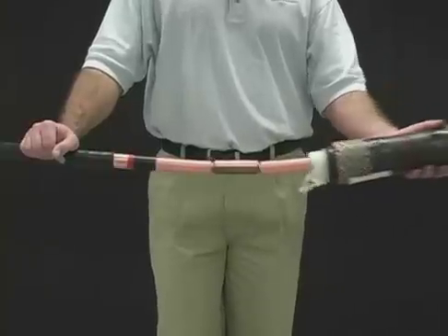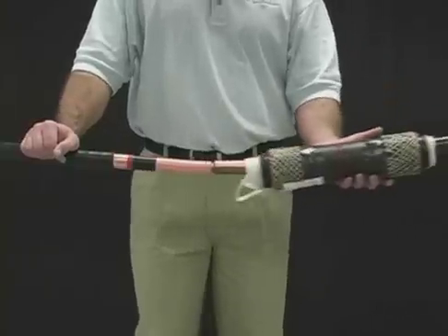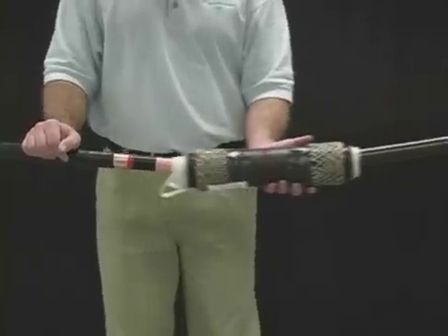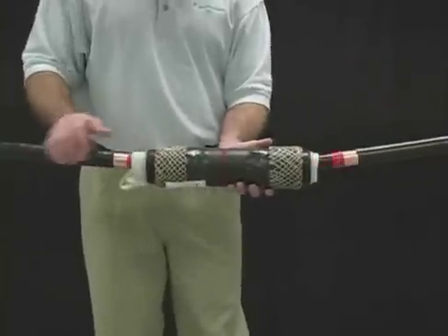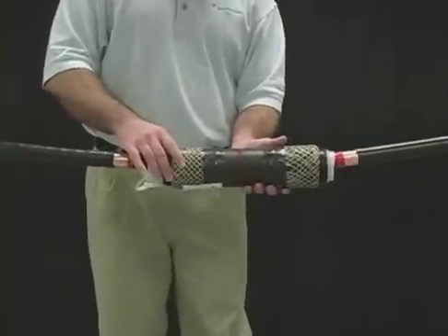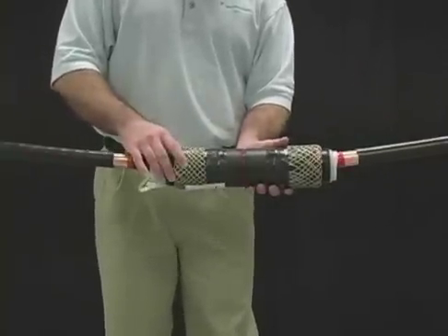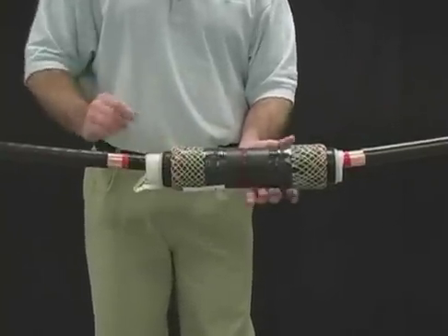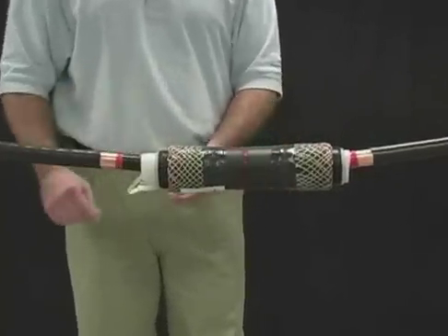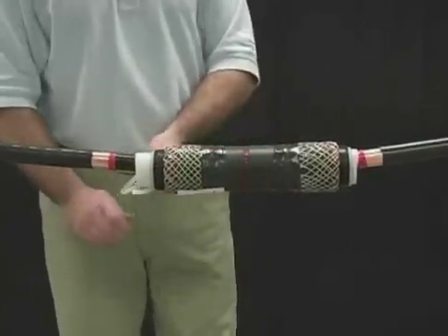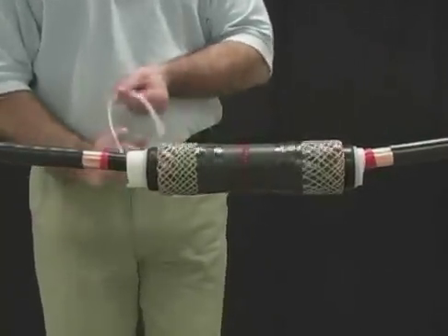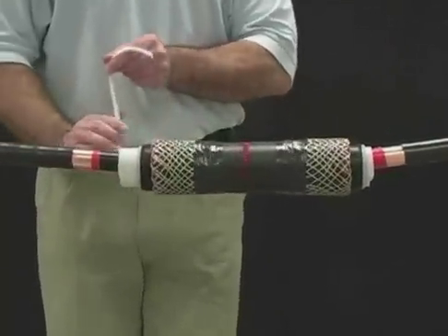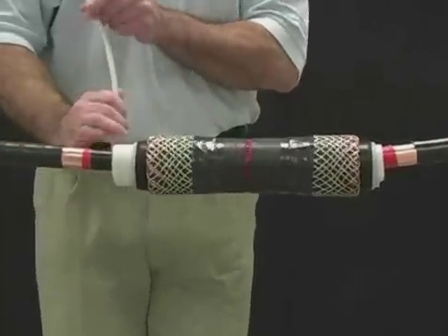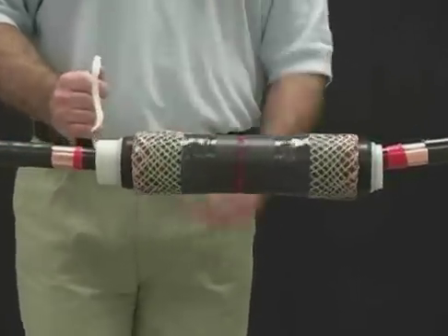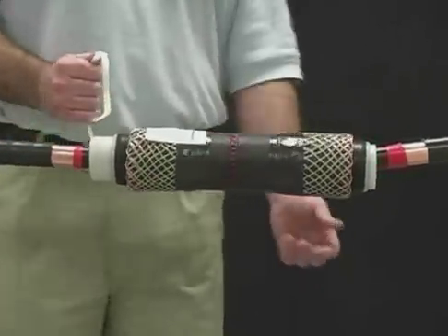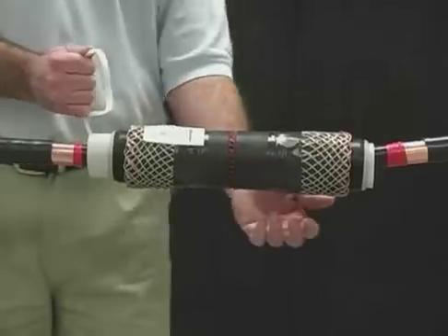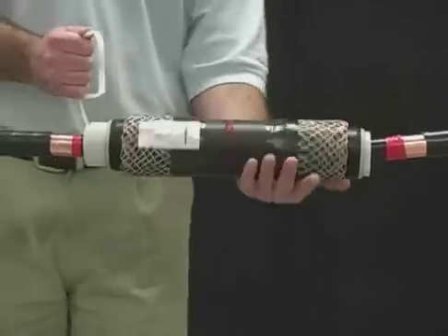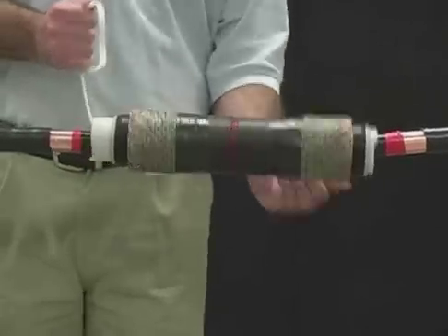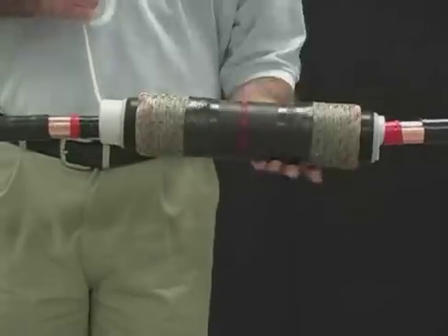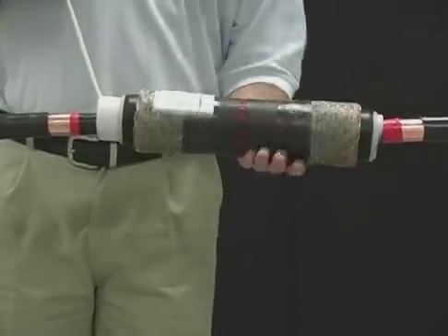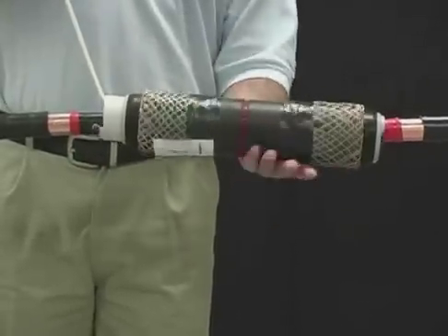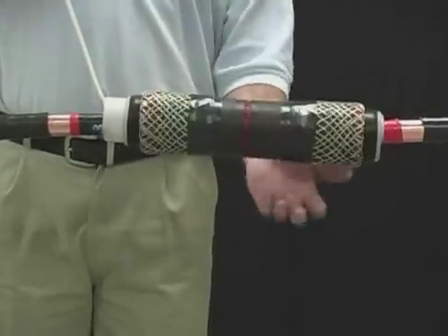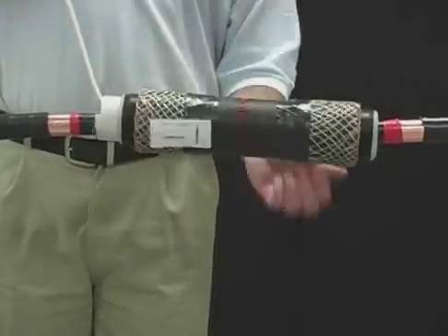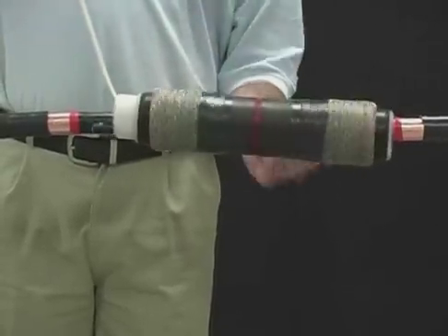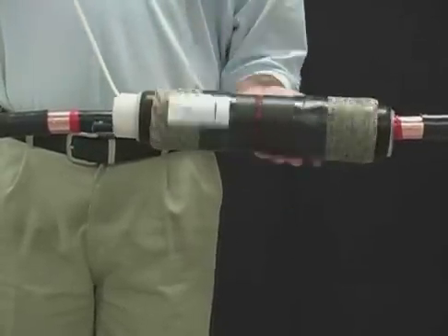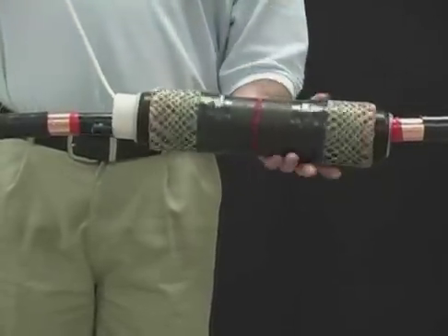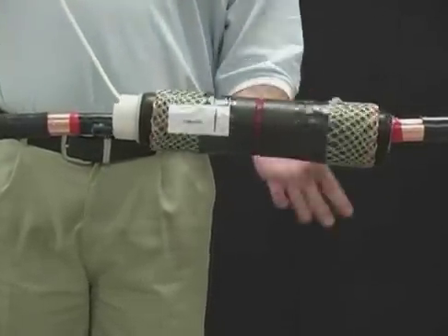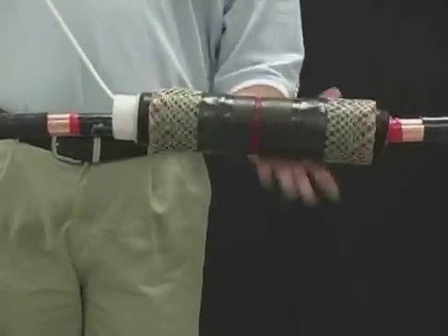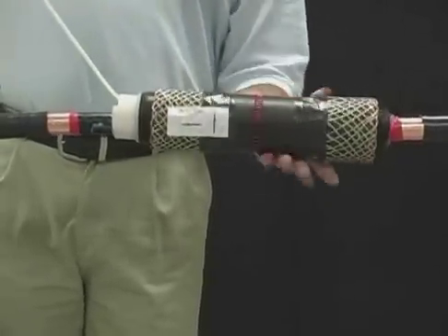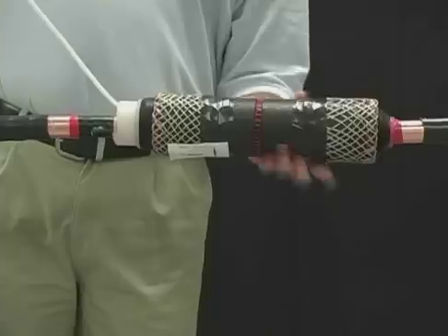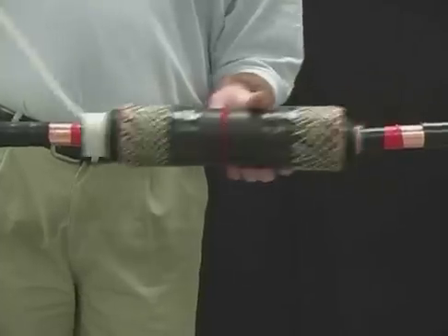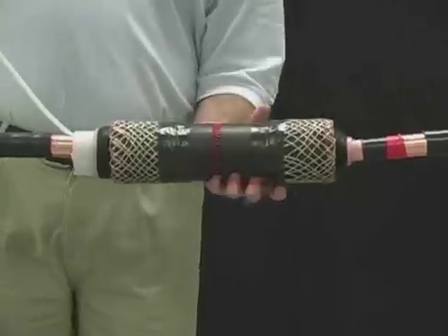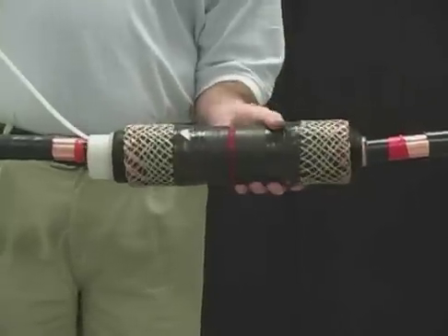Position the splice body so that the silicone body's edge is aligned with the marking tape. Release the spiral holdout by pulling counterclockwise while holding the splice body in place. The spiral holdout cannot be pulled out all at once.